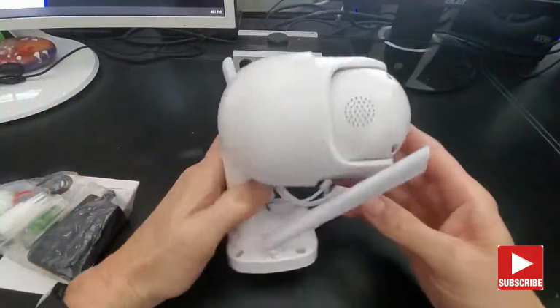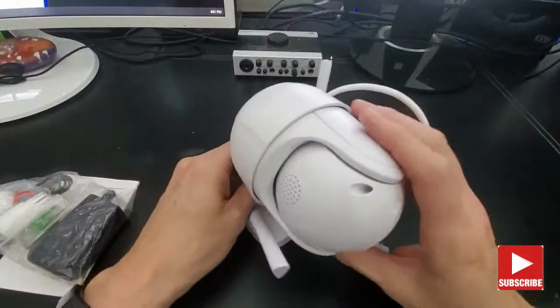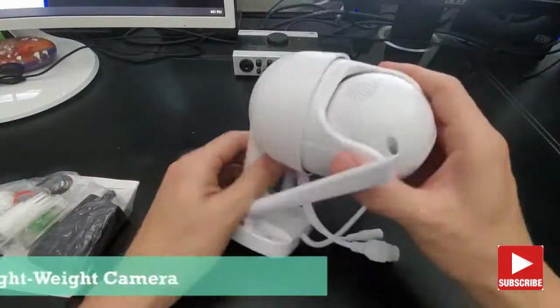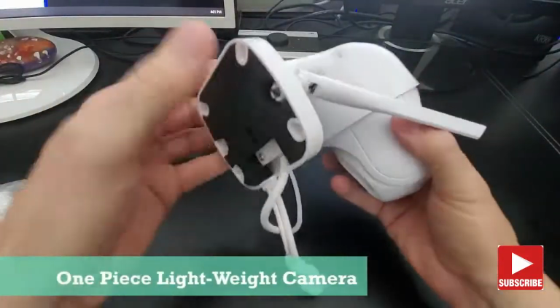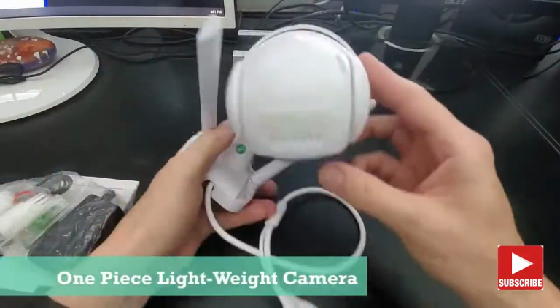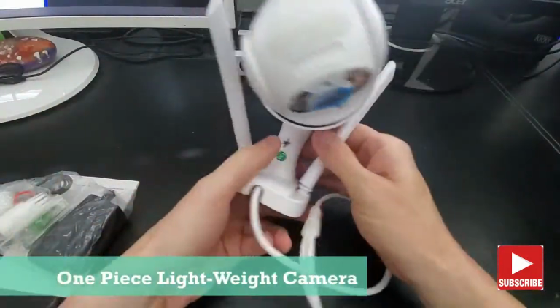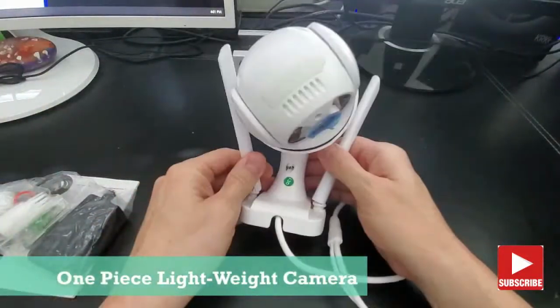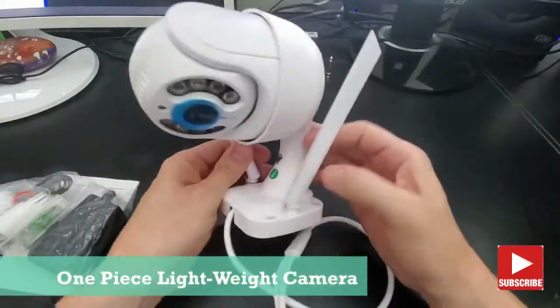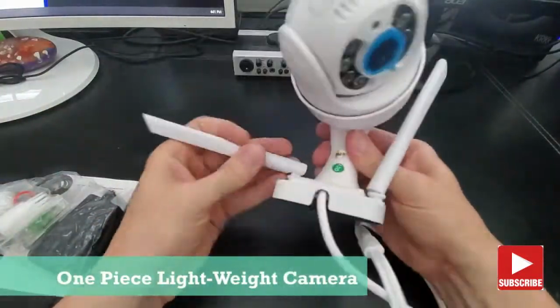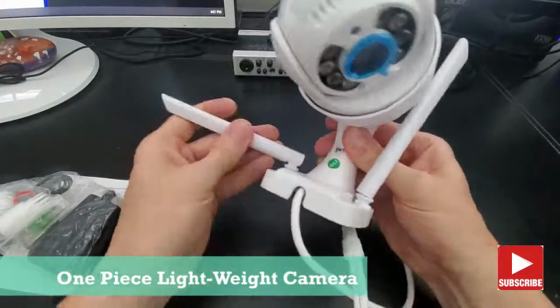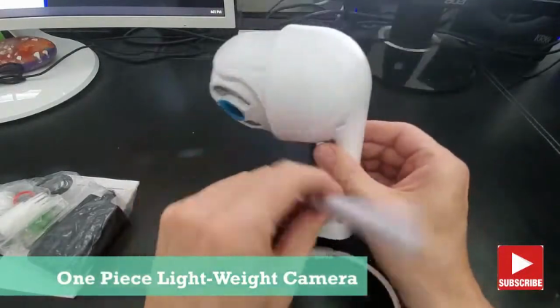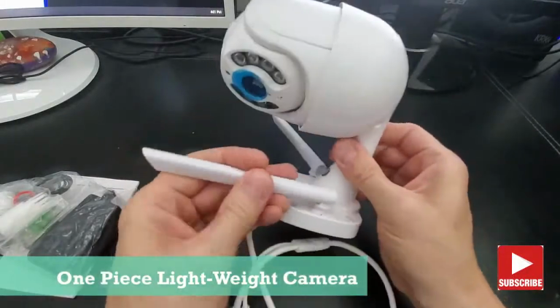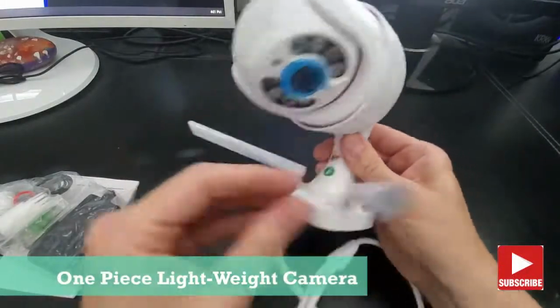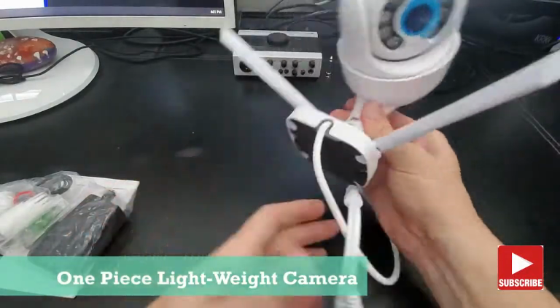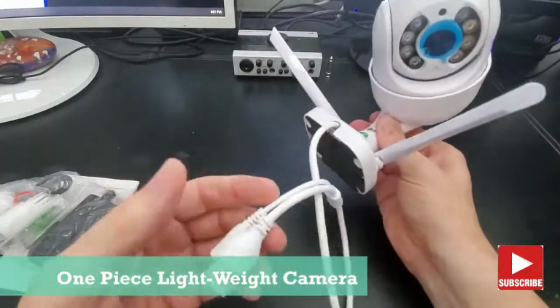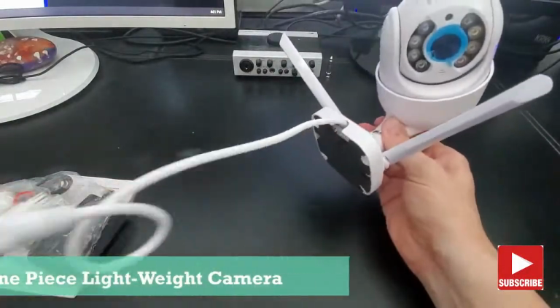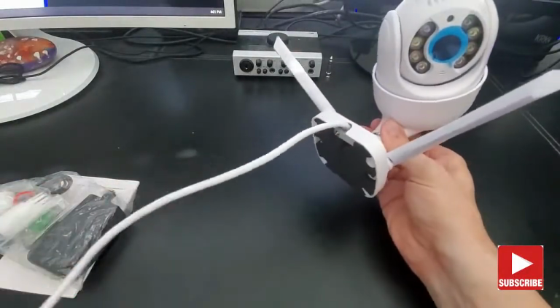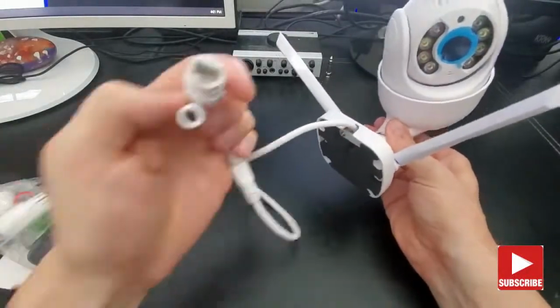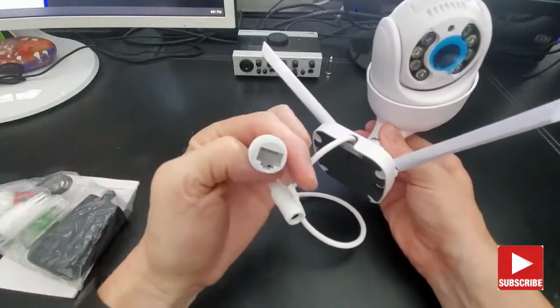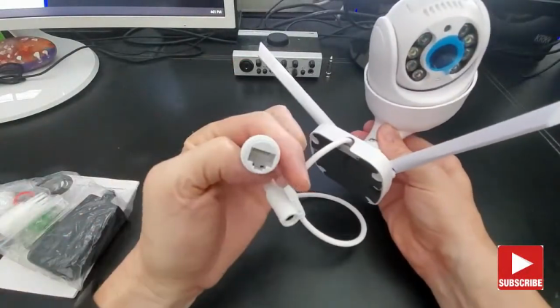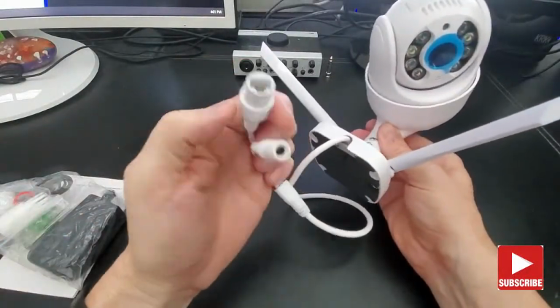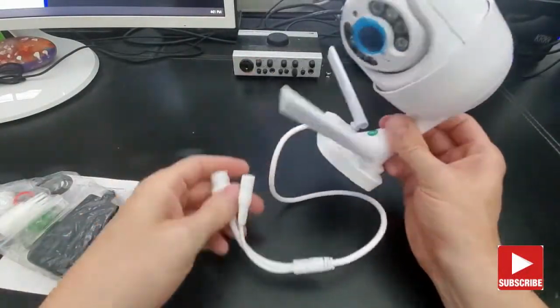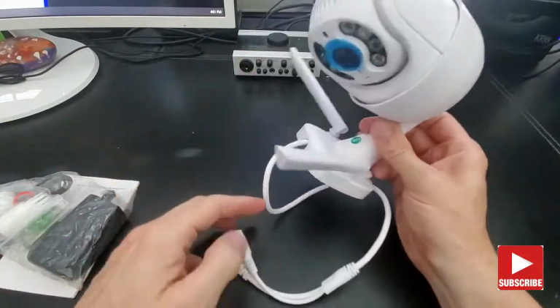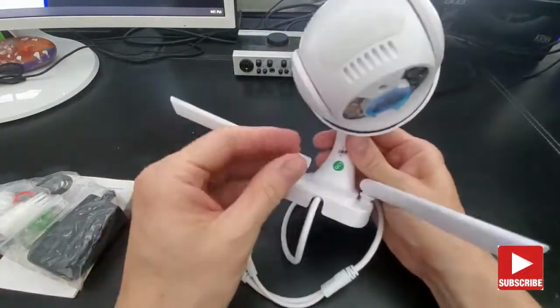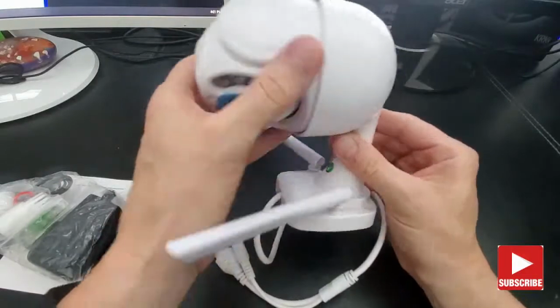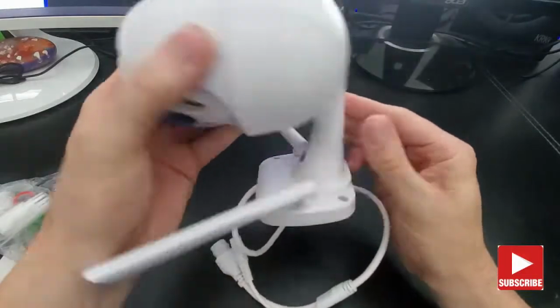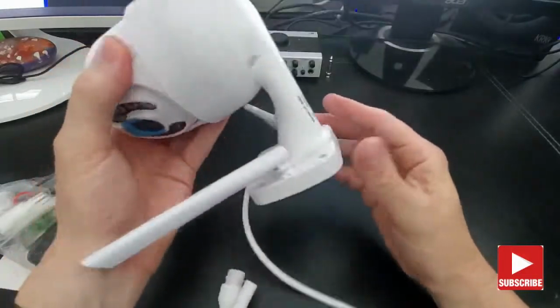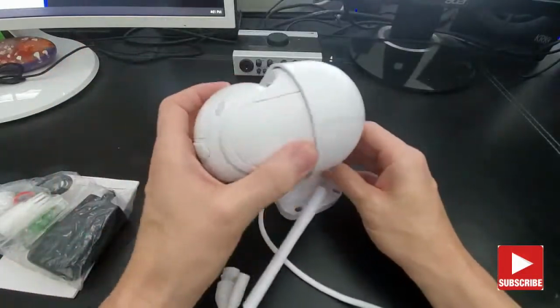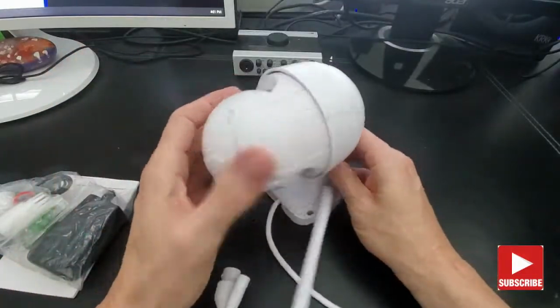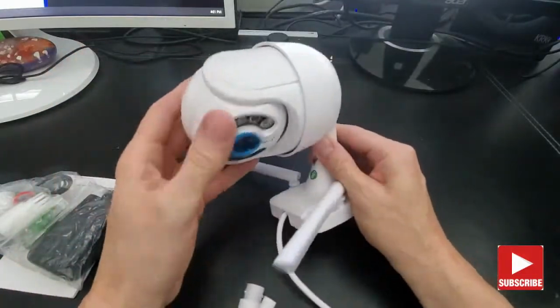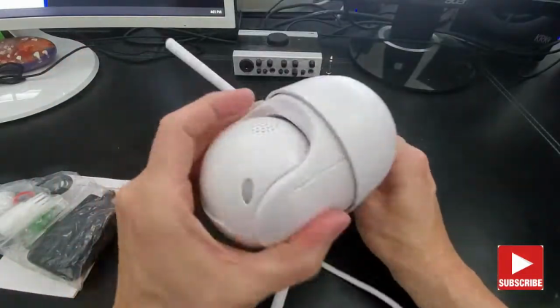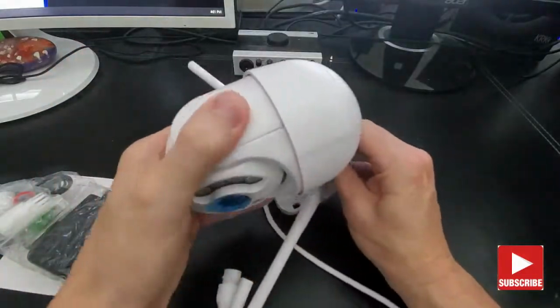Now the camera is not too heavy, feels pretty lightweight. It's all one piece. And there are two connections: a power connection and an Ethernet connection for a wired connection if you're not going to use wireless.